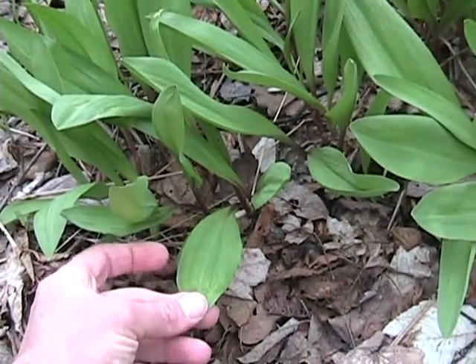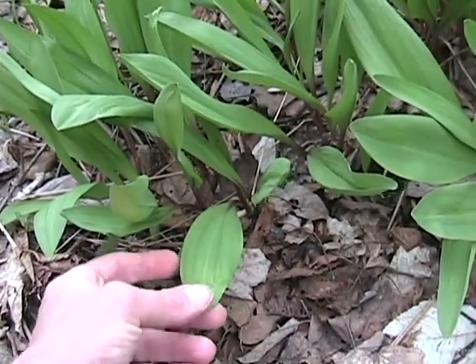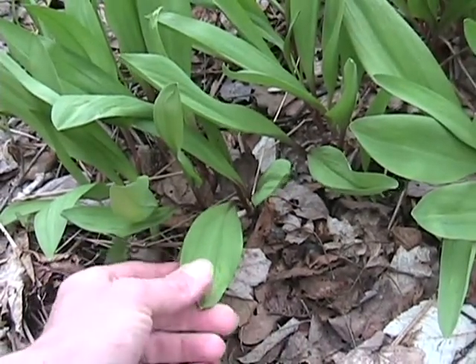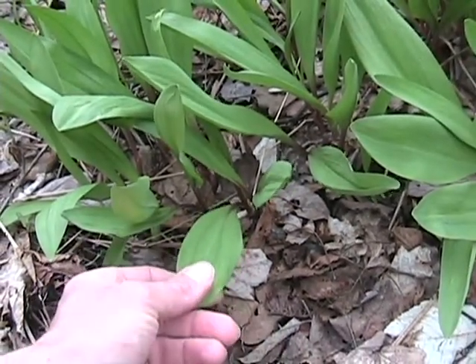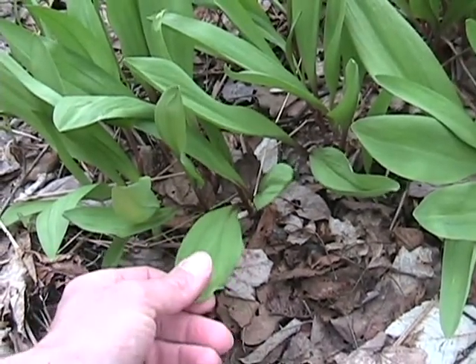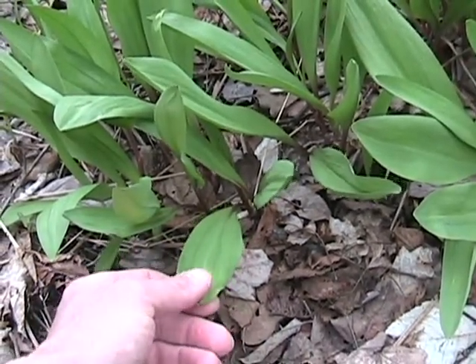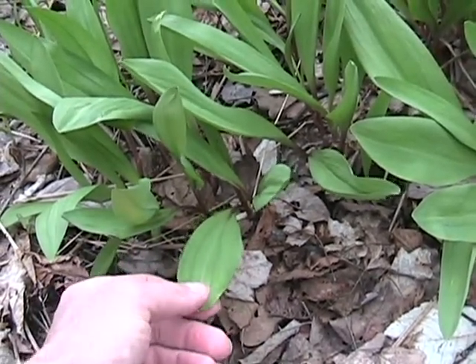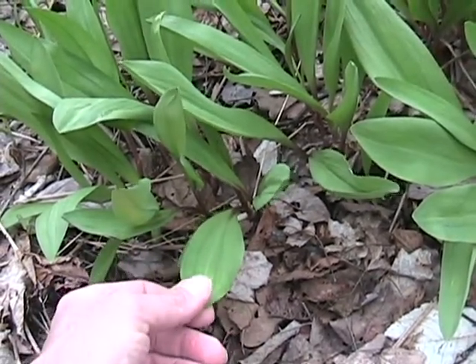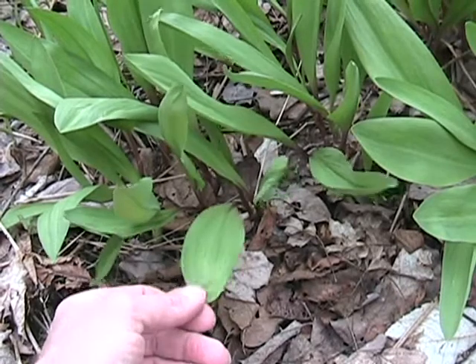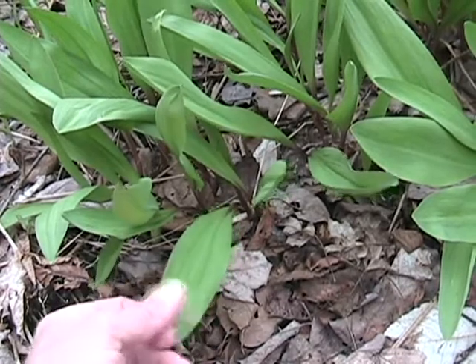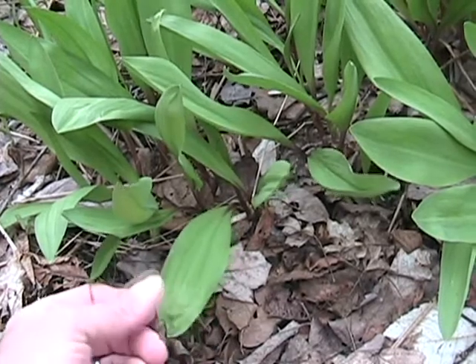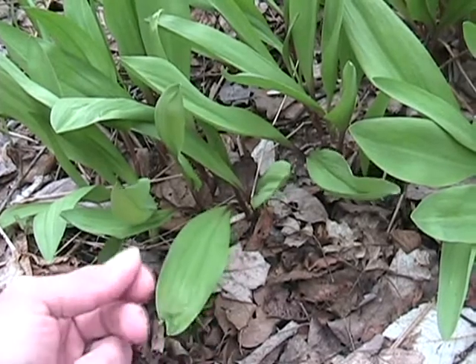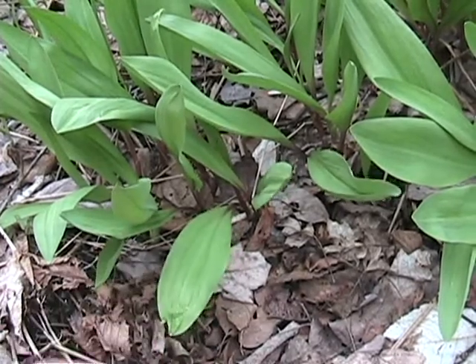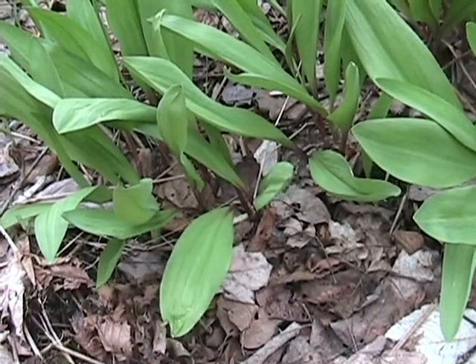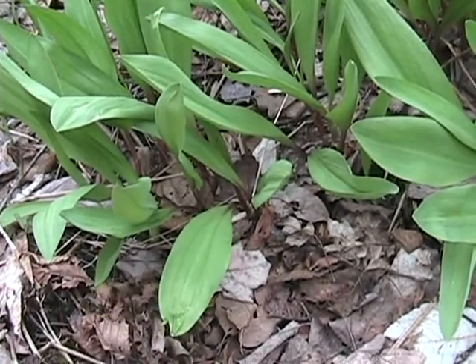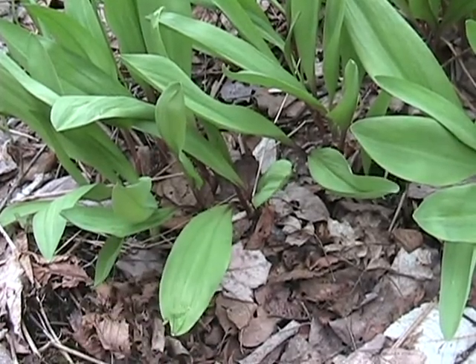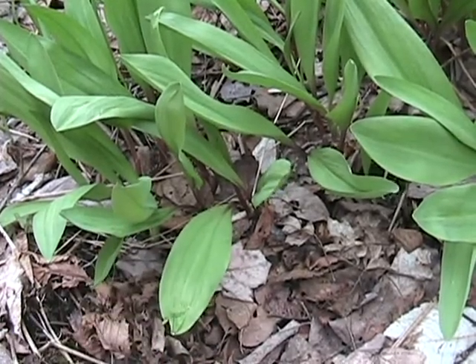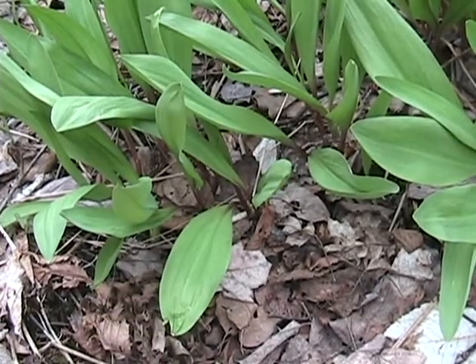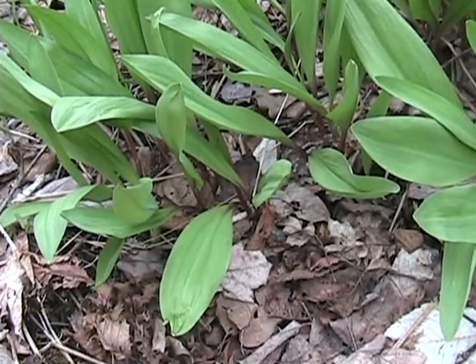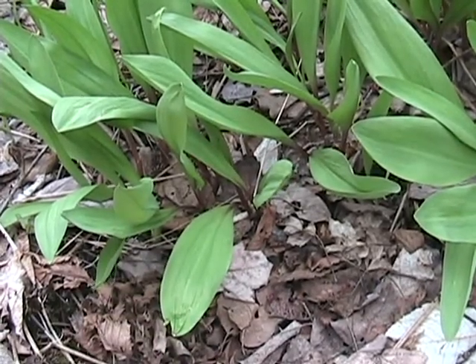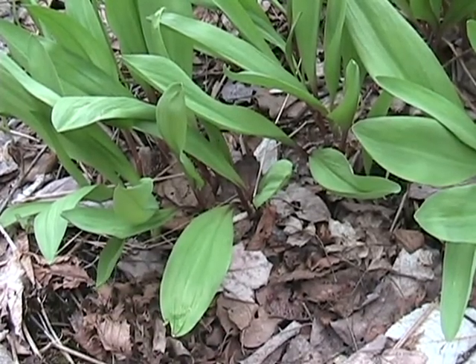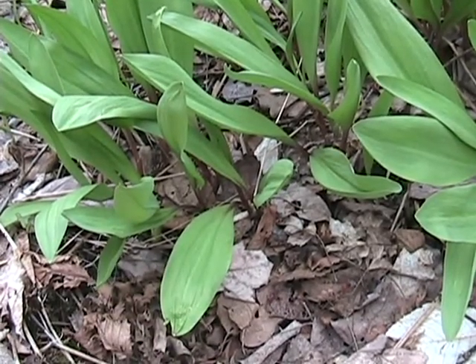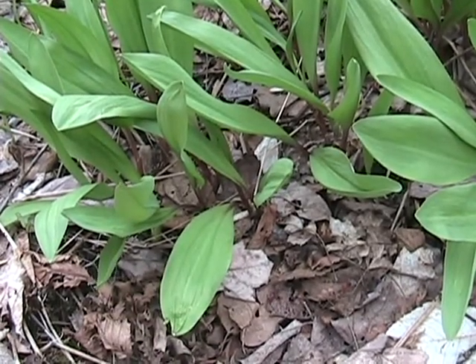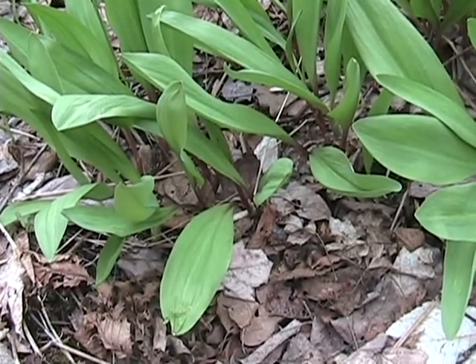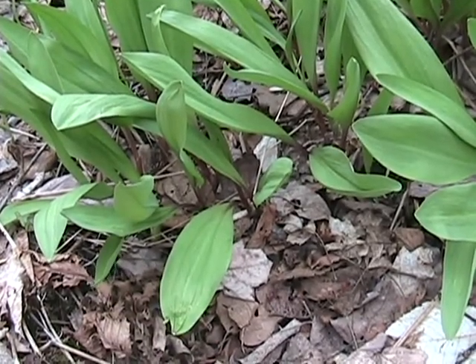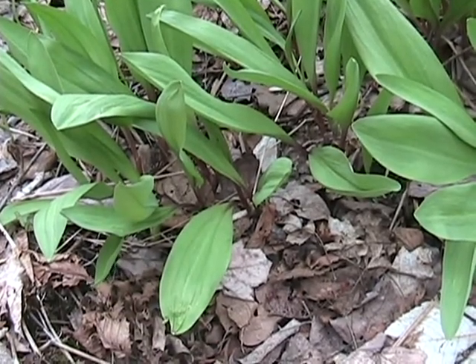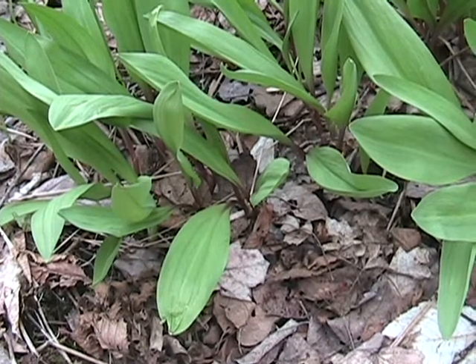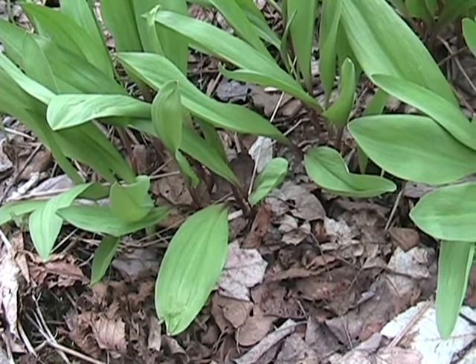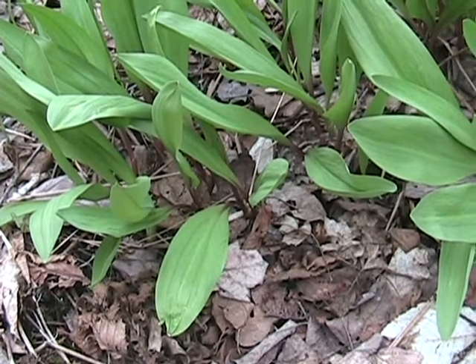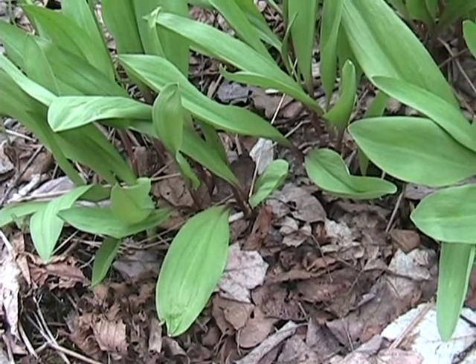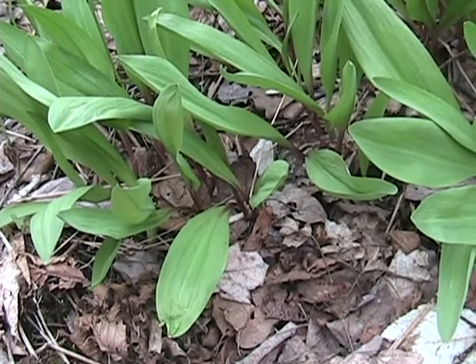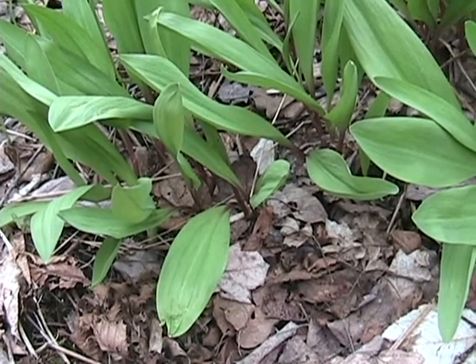When you rub the leaf and then smell your hands, it smells just like onions — sometimes a little bit like garlic. That's how you can positively identify it. If it does not smell like onion or garlic, it is not wild leek.